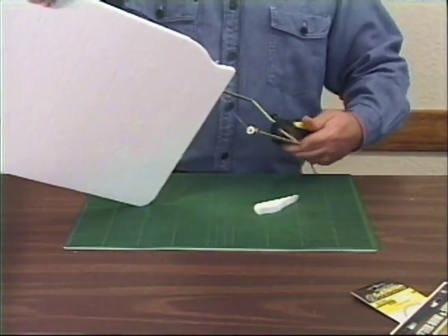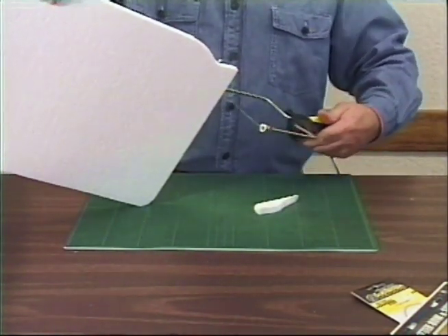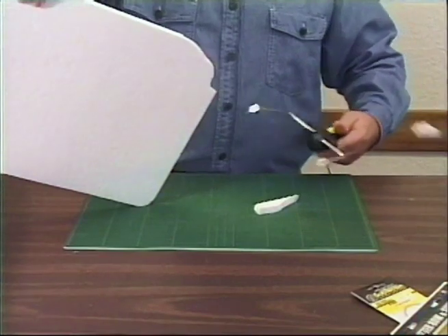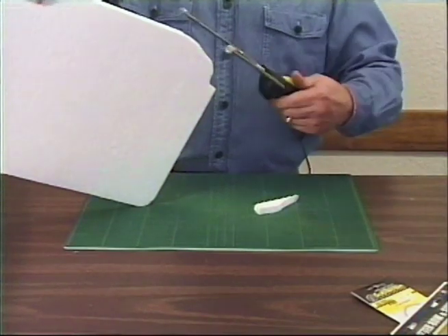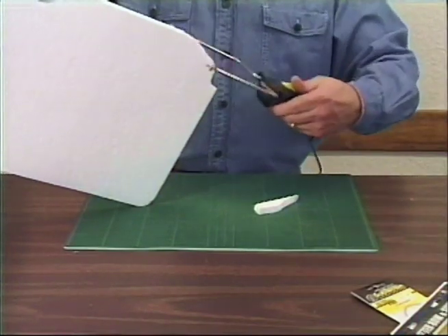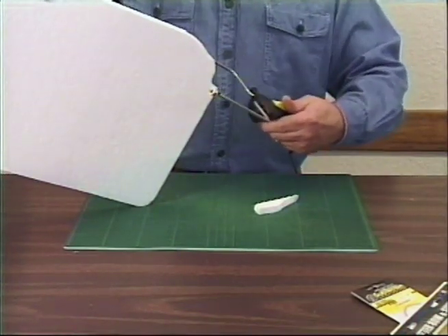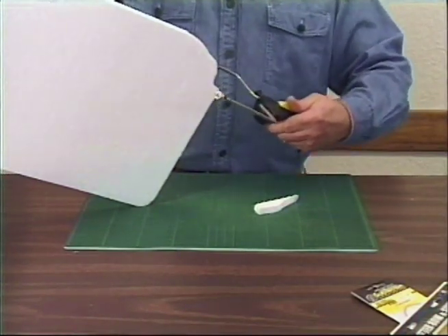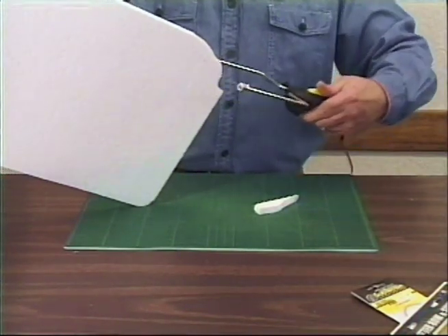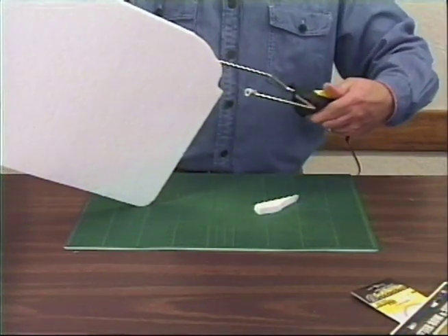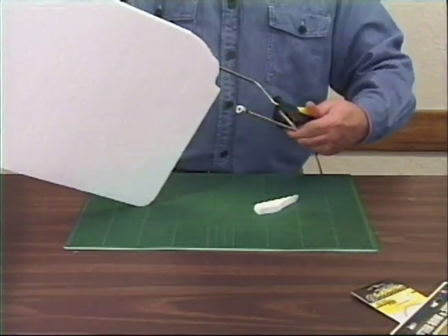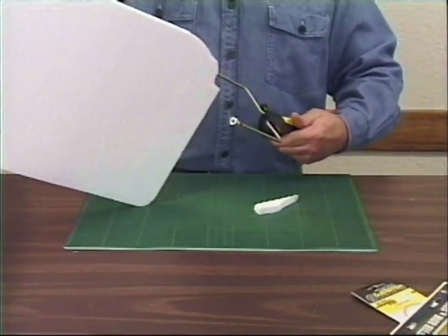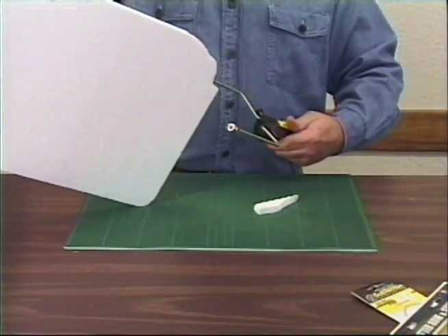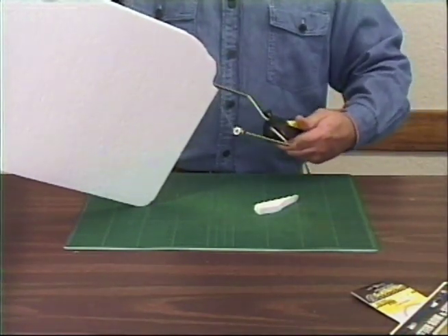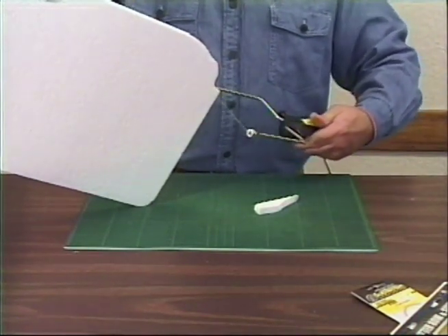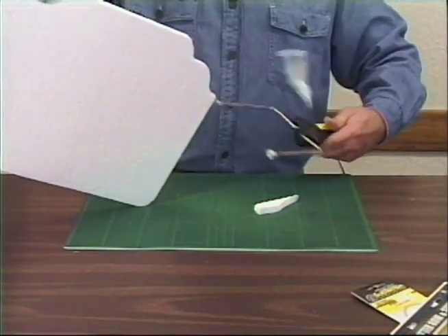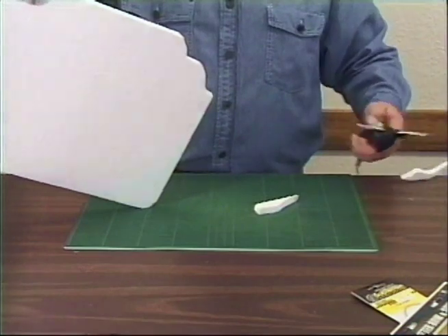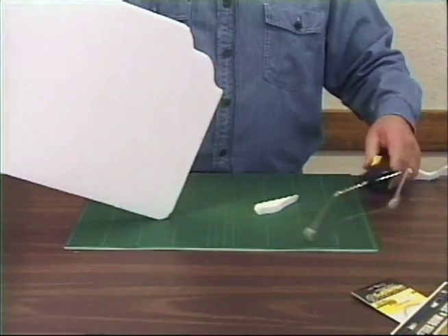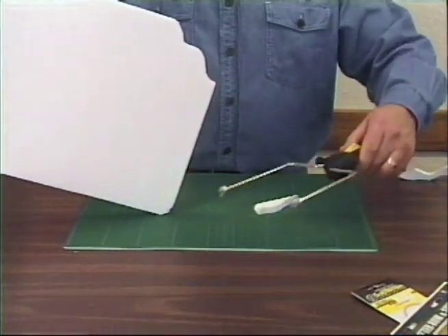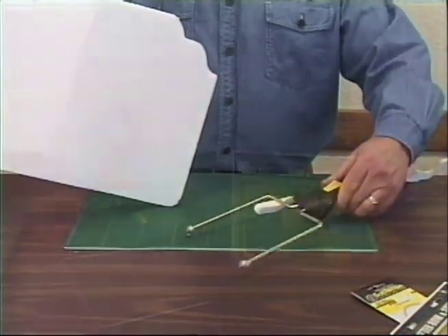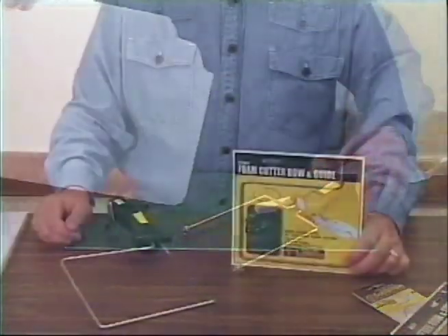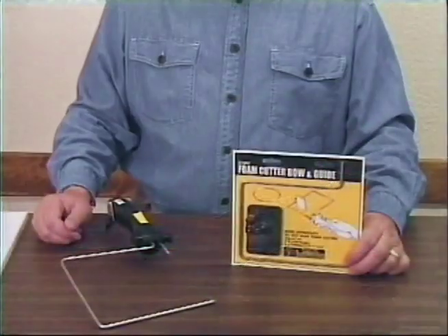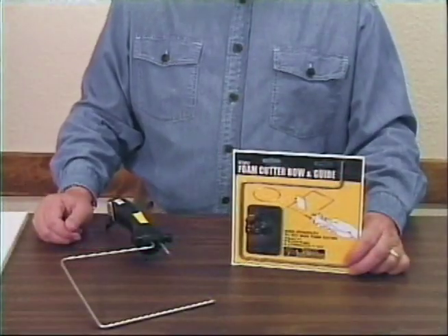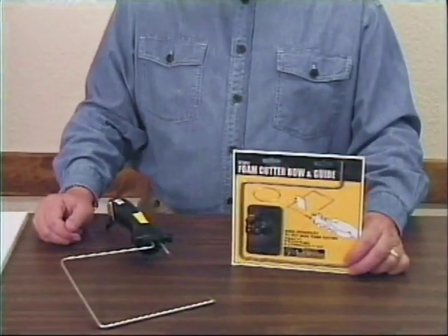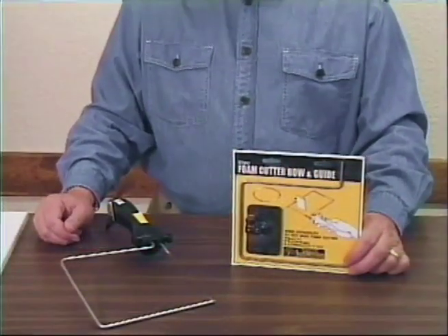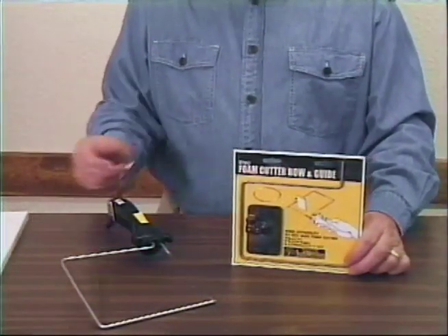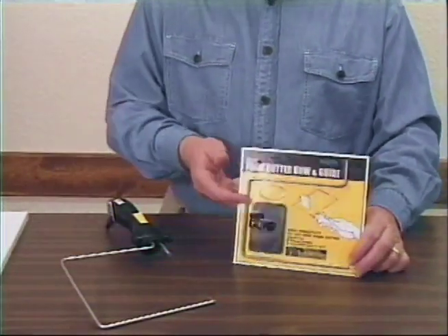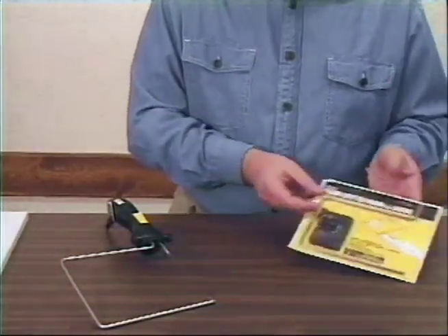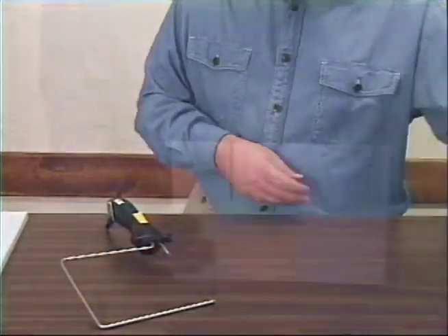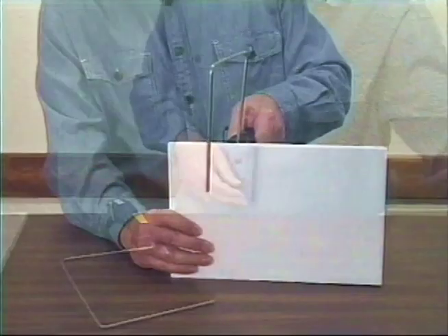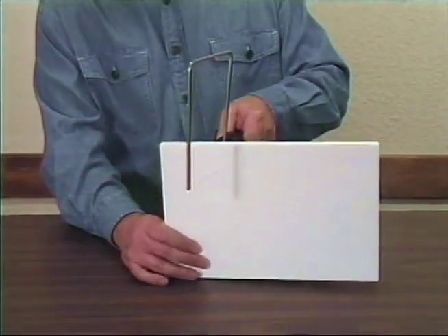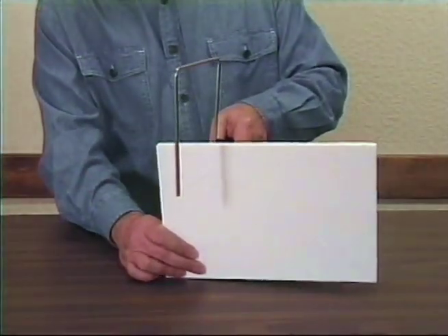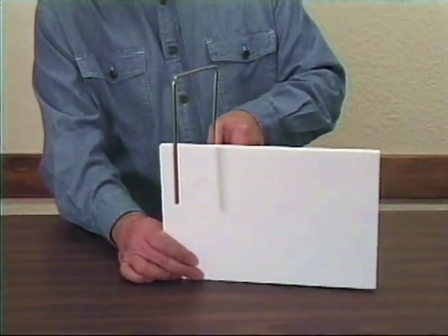The easy-to-adjust wire allows you to cut at various angles and thicknesses. A bow and guide add versatility to the Hotwire Cutter.